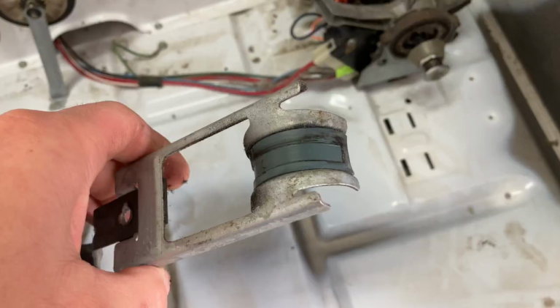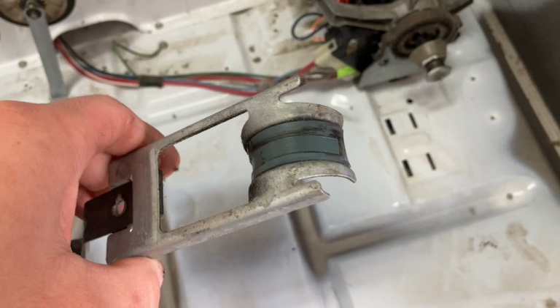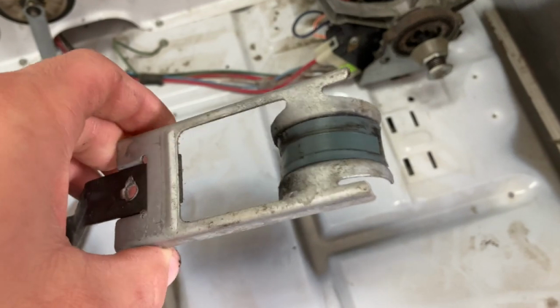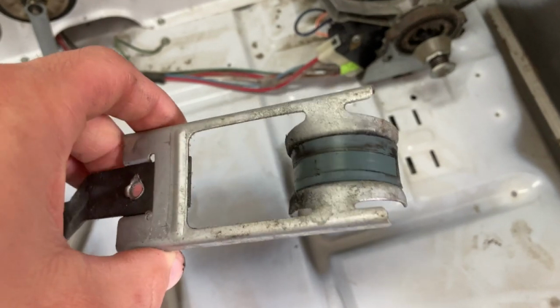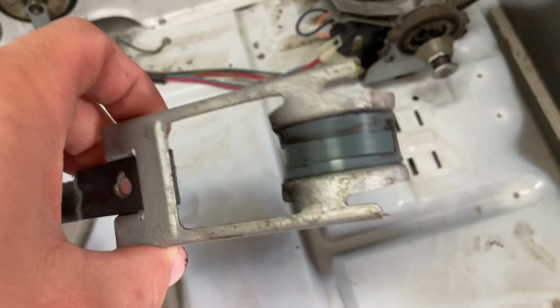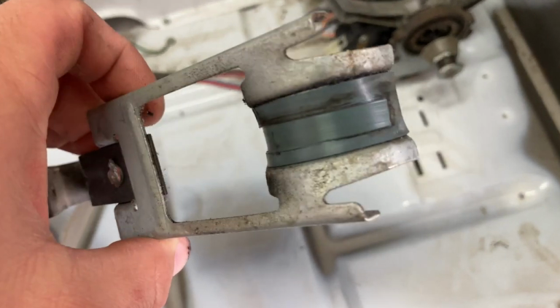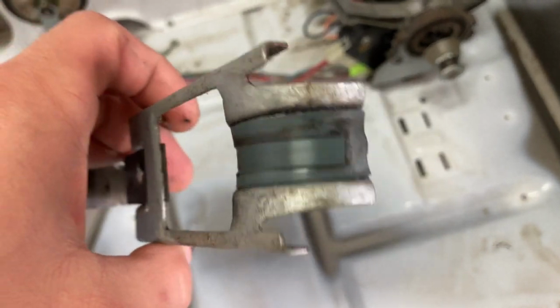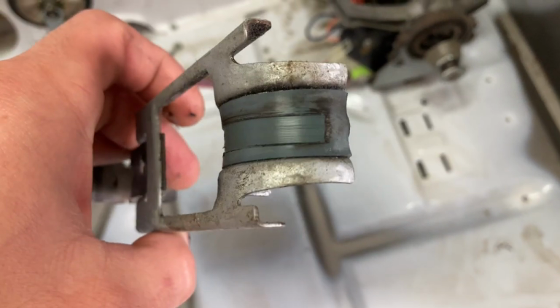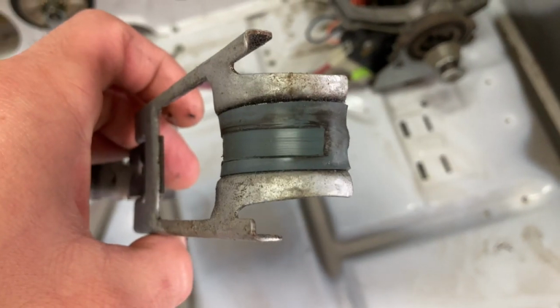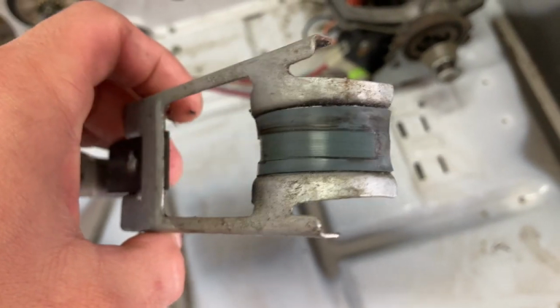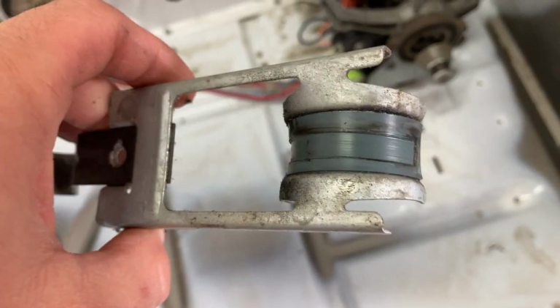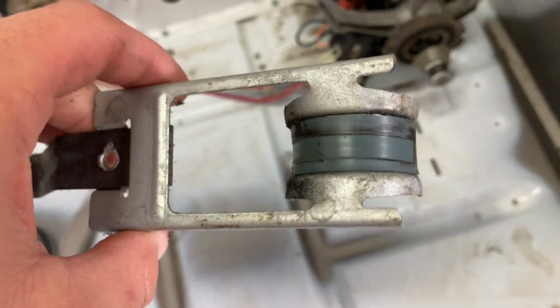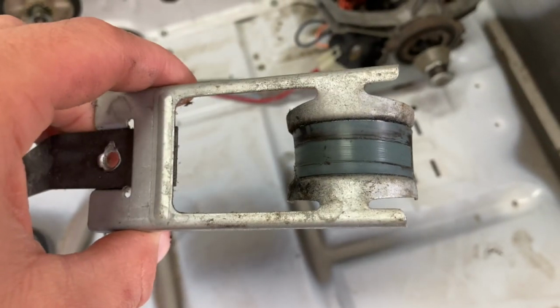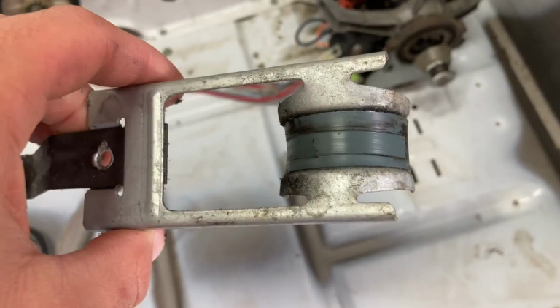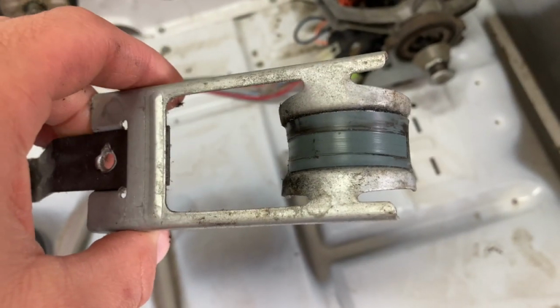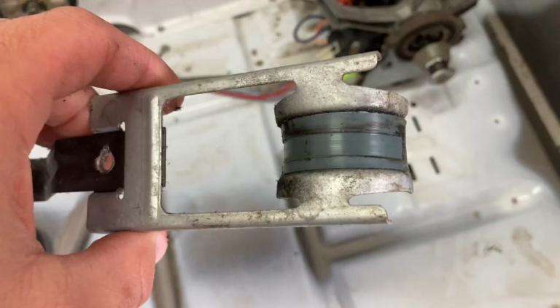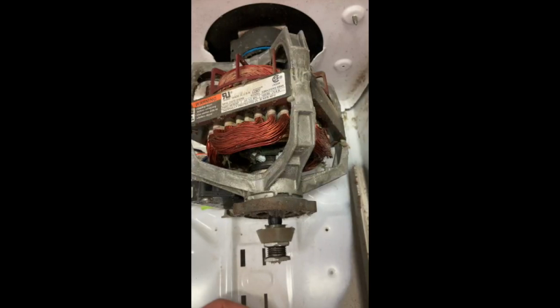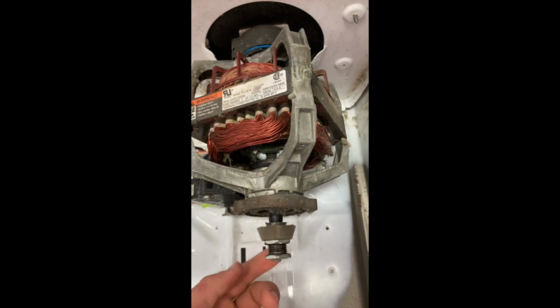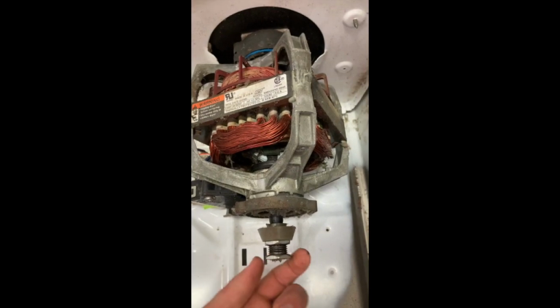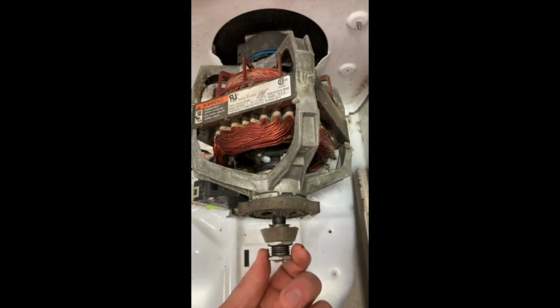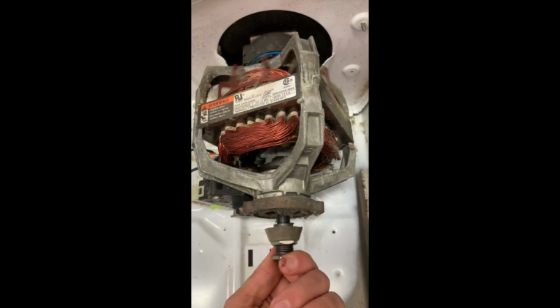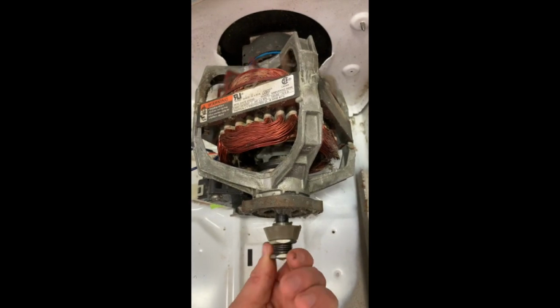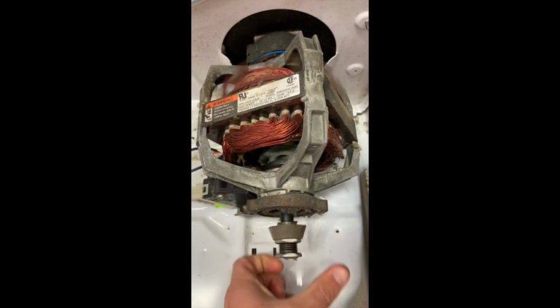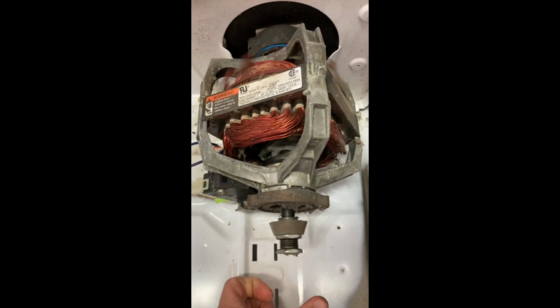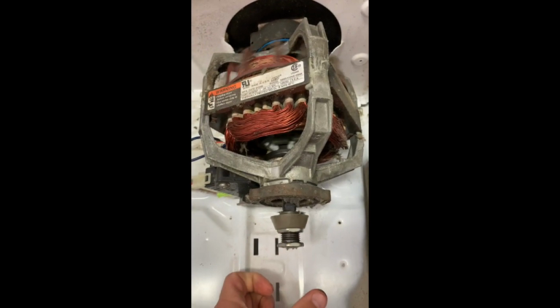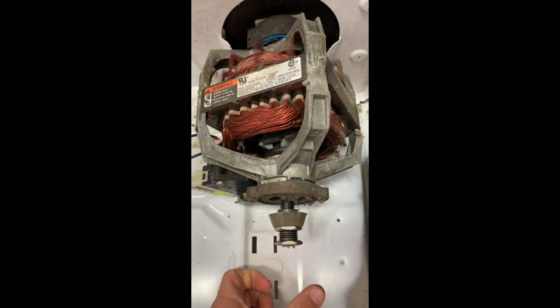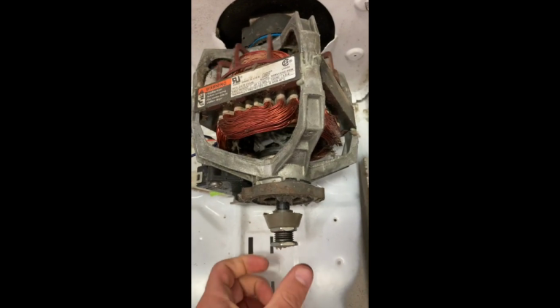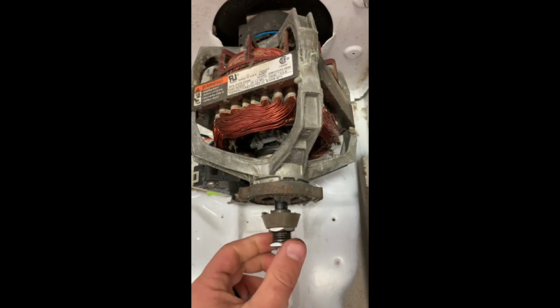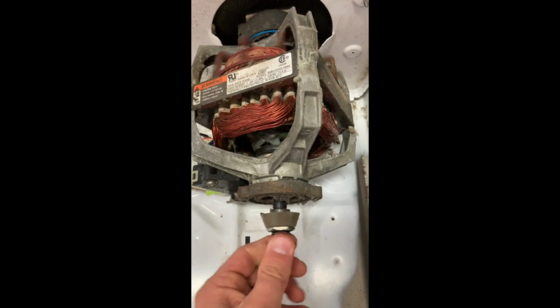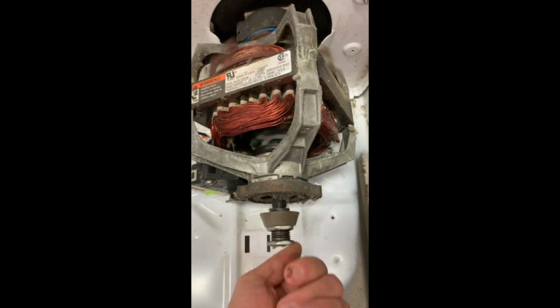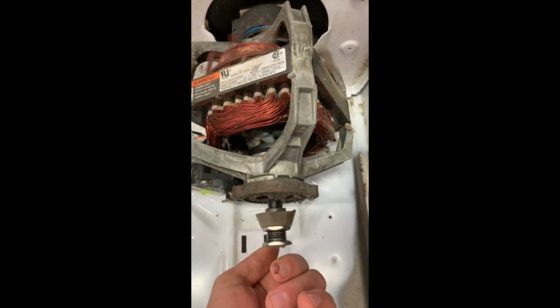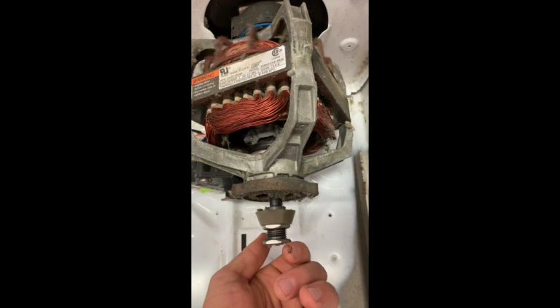We're going to check the belt guide real quick. There's a little bit of wear on it, but still usable. Look at the motor — looks like the shaft isn't bent.